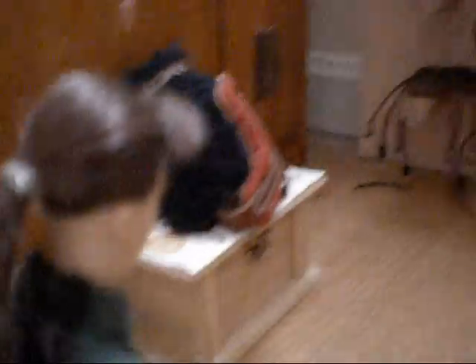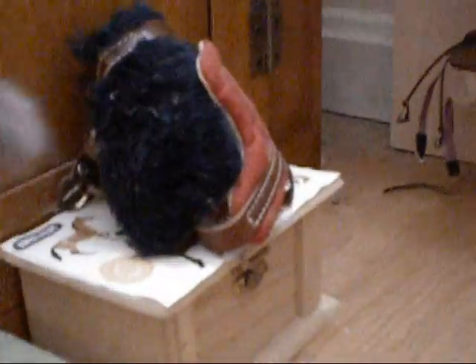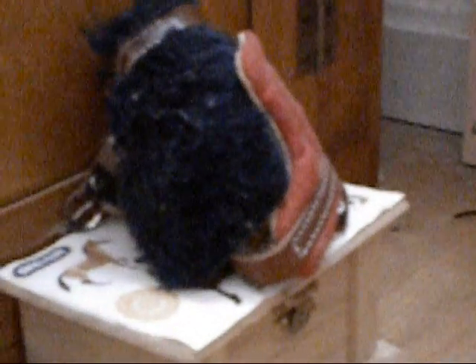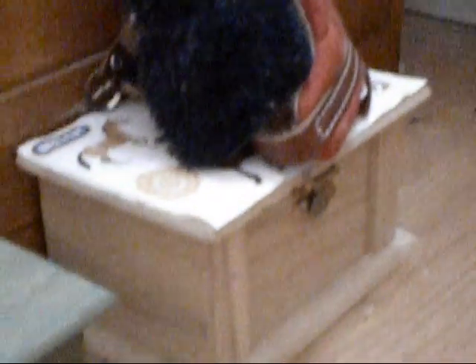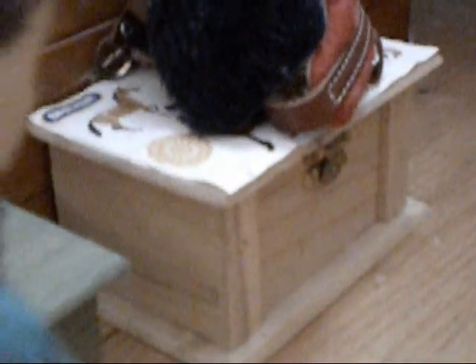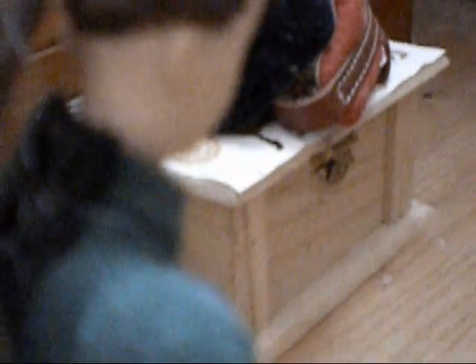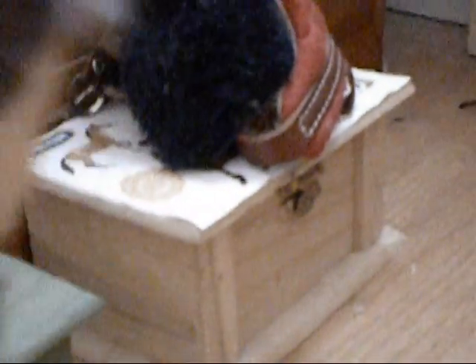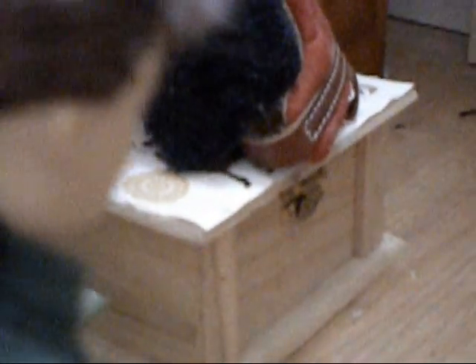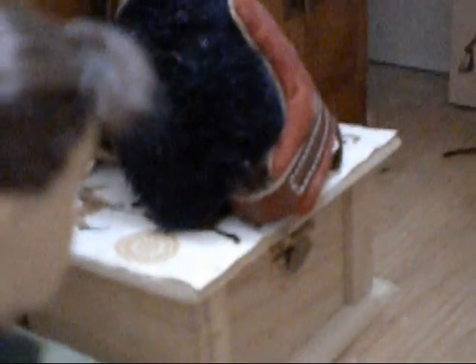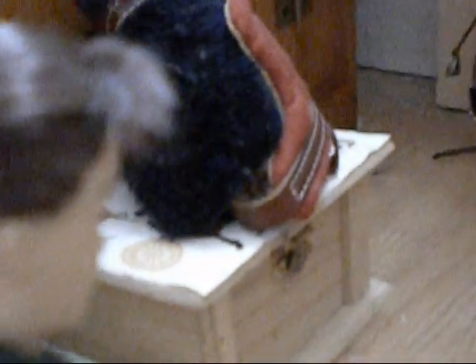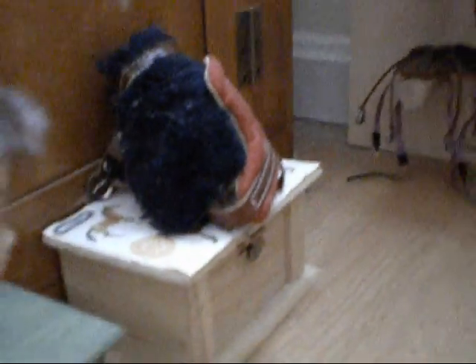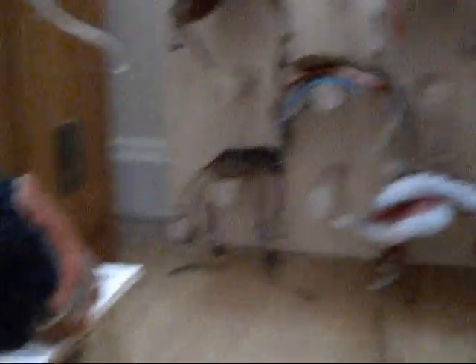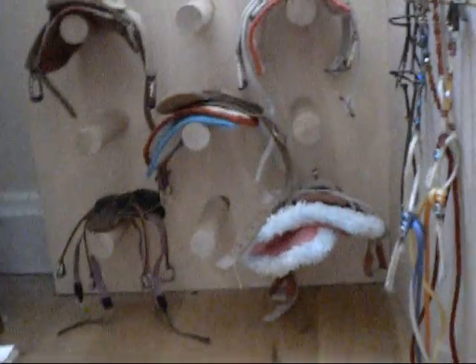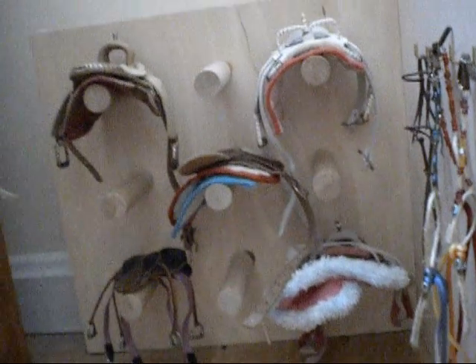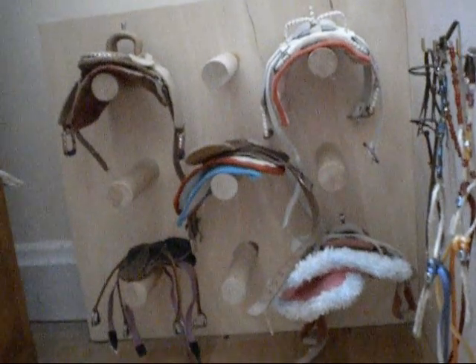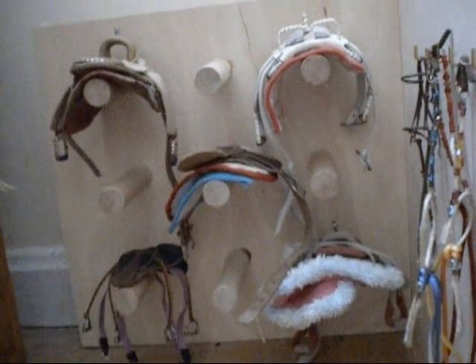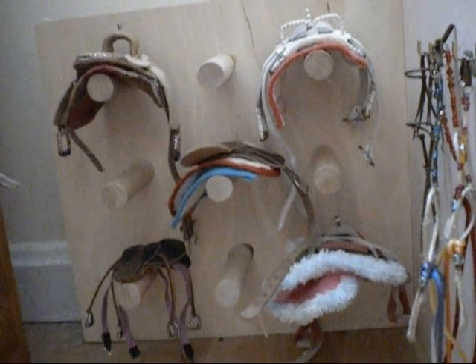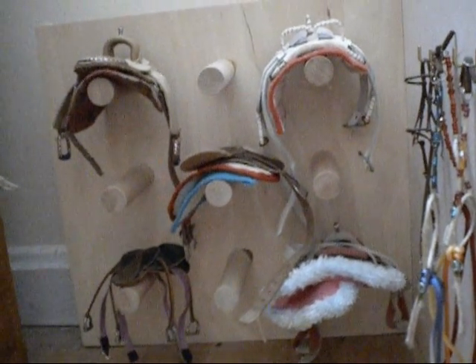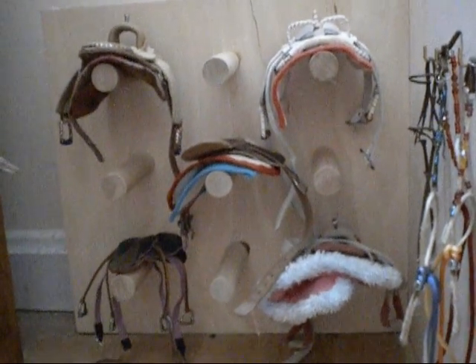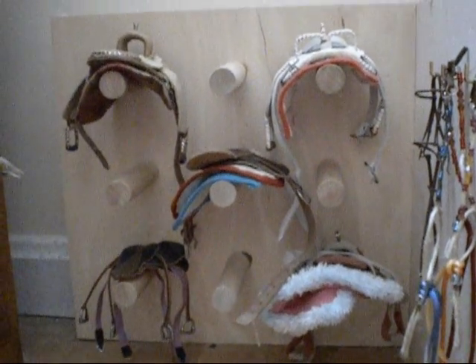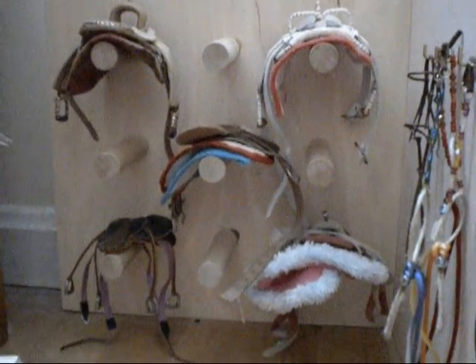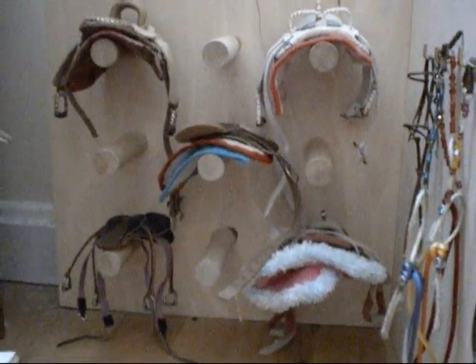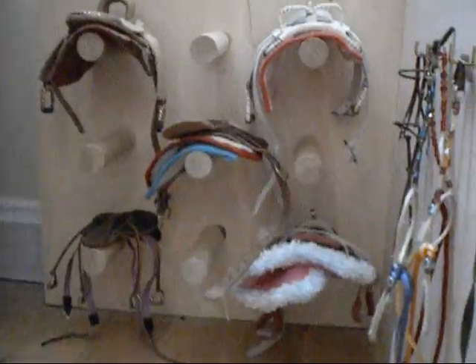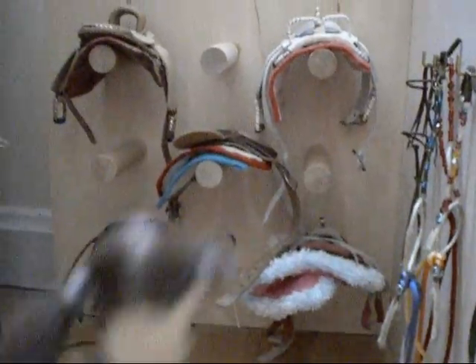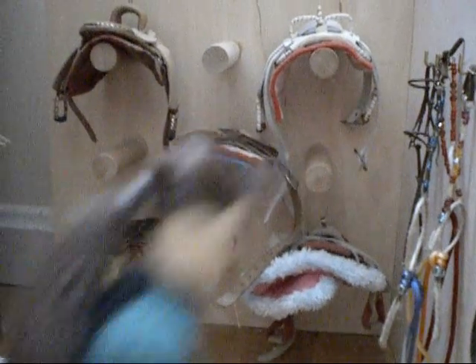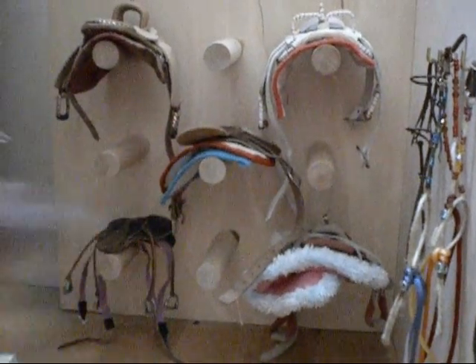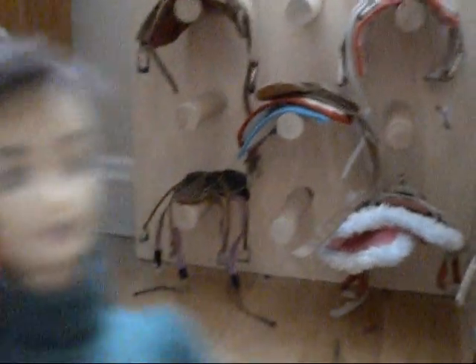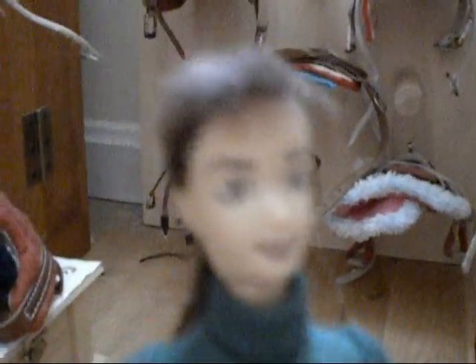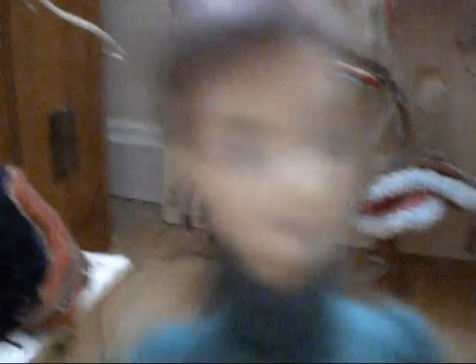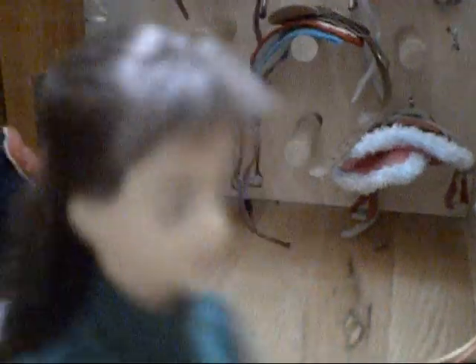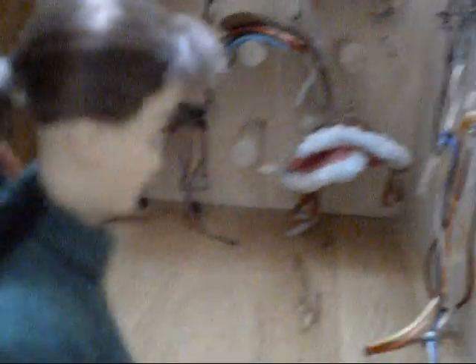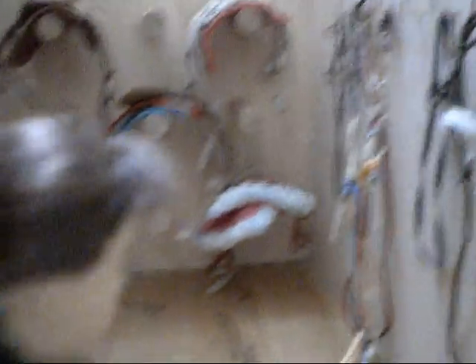We have some bareback pads, and that trunk has halters in it. All the way back there we have our nine saddle racks — they make a cool little crisscross pattern, and I didn't even do that on purpose. Just my mad skills.